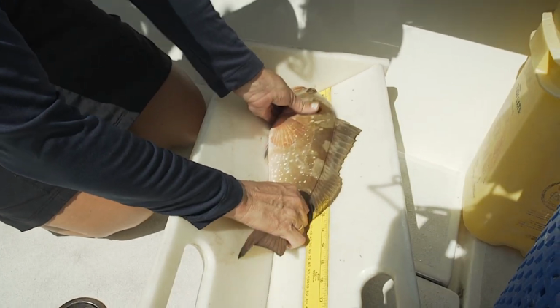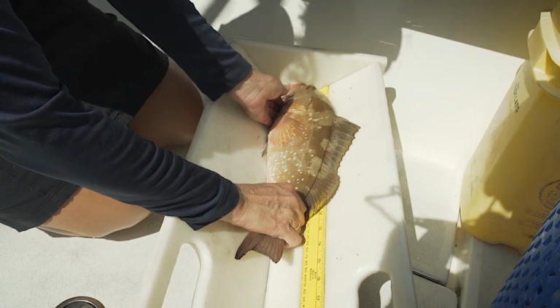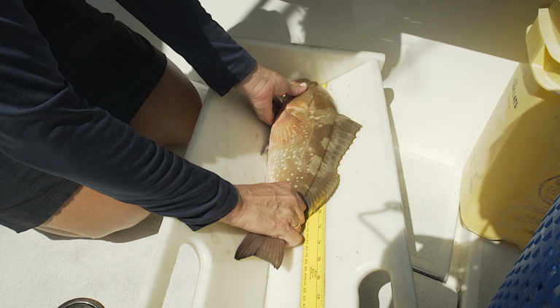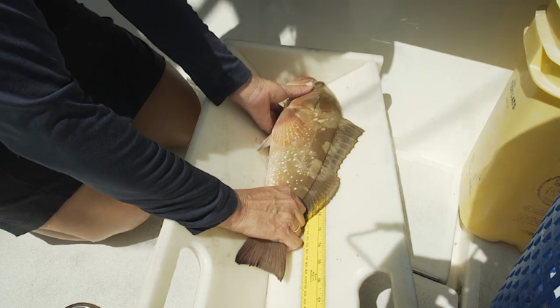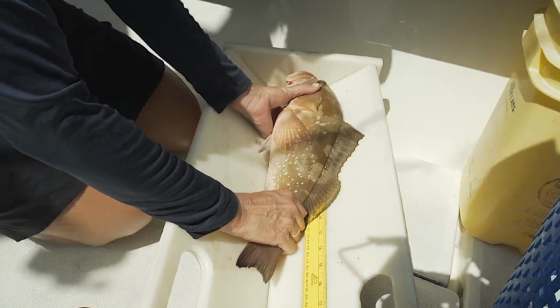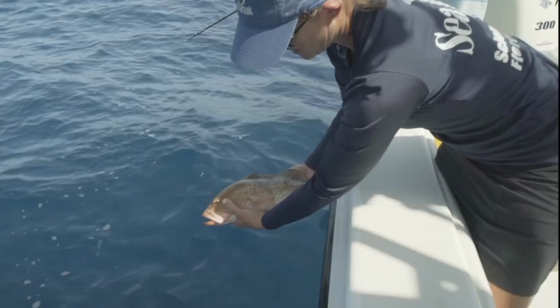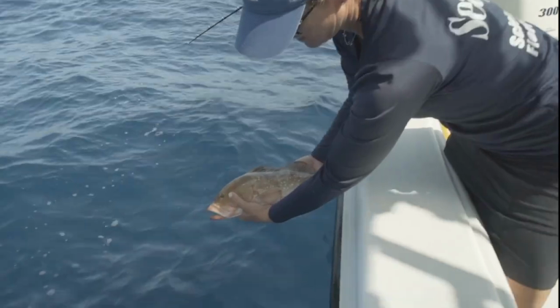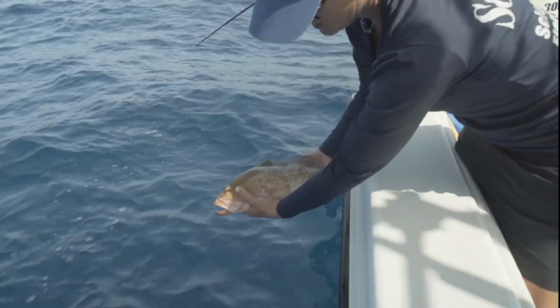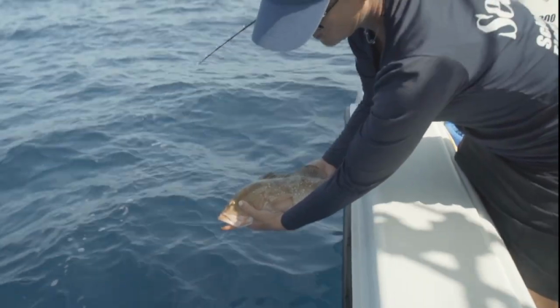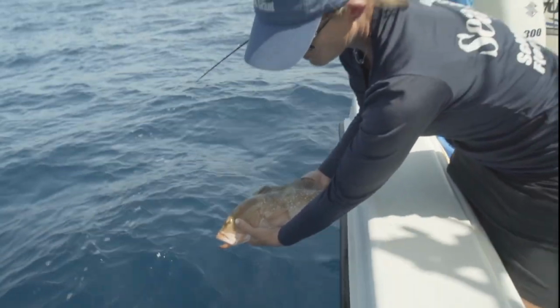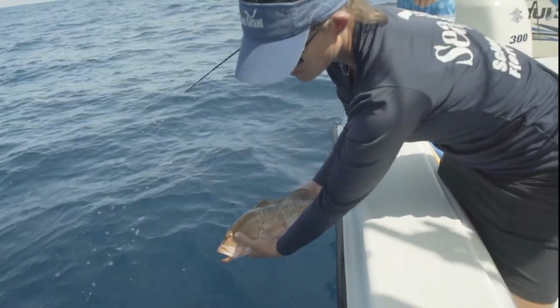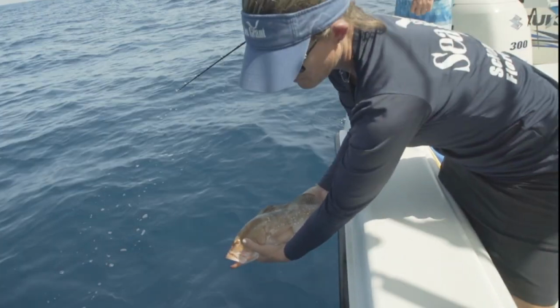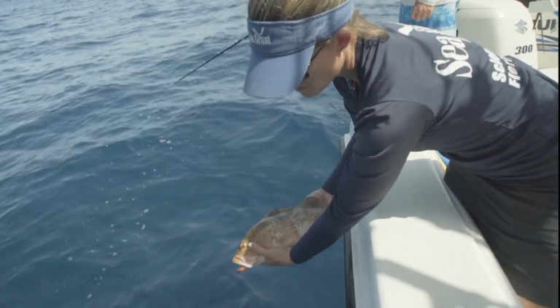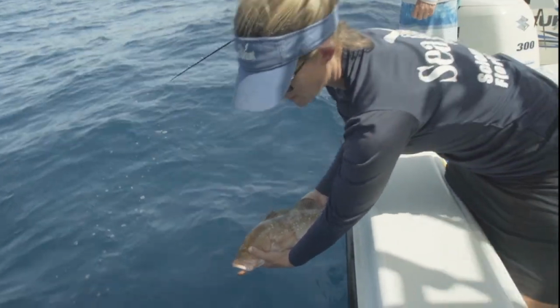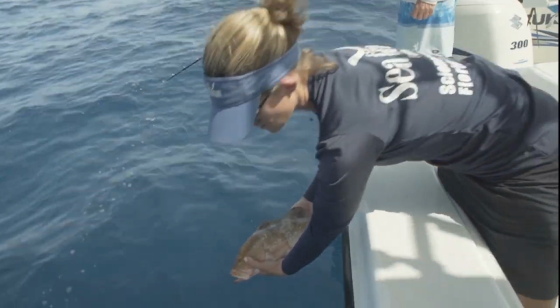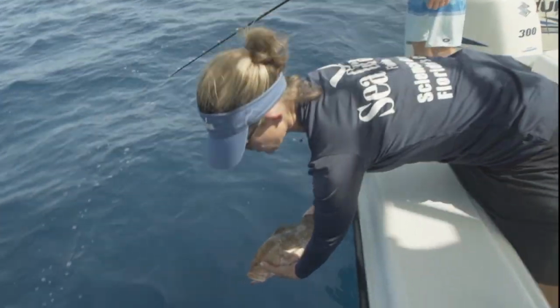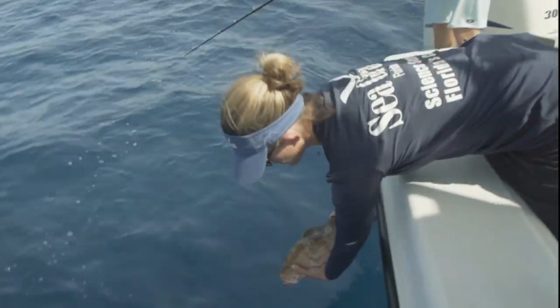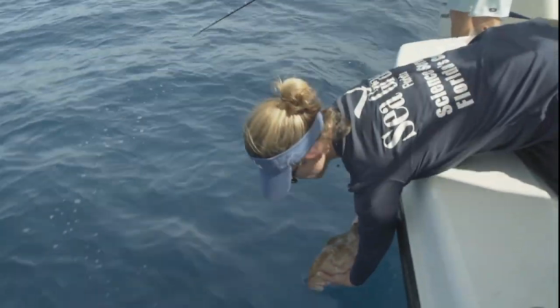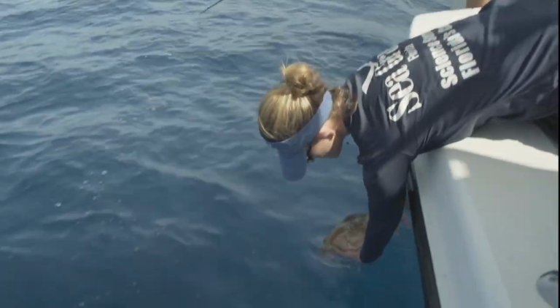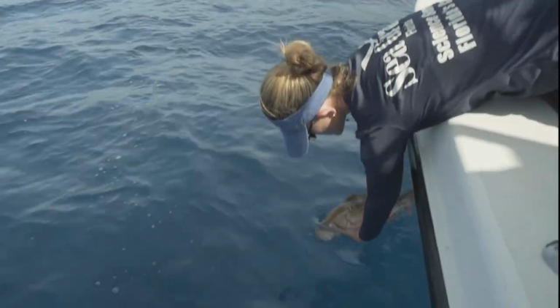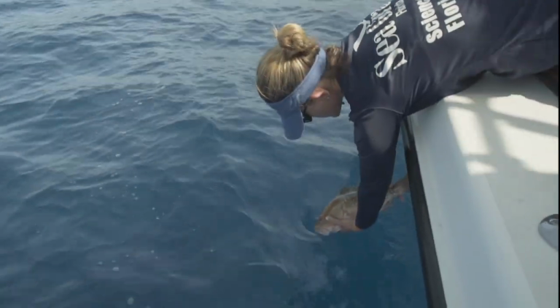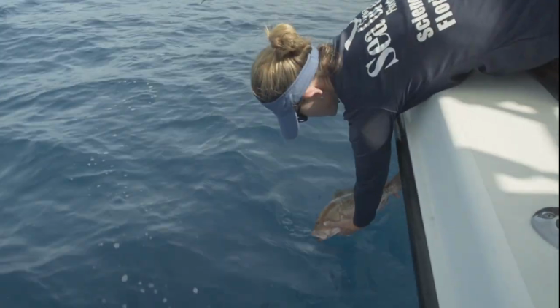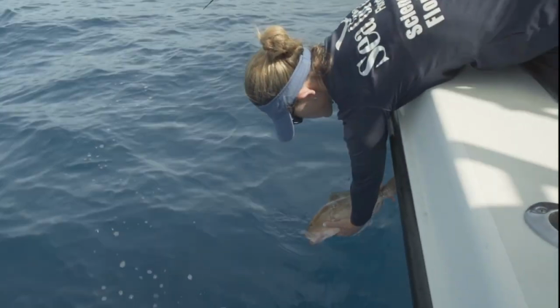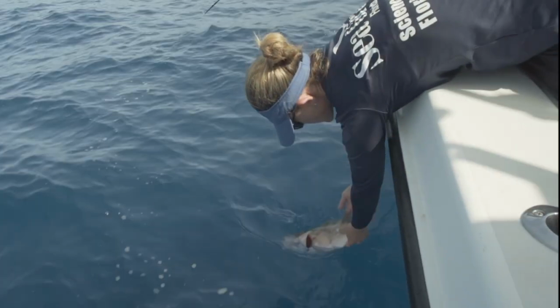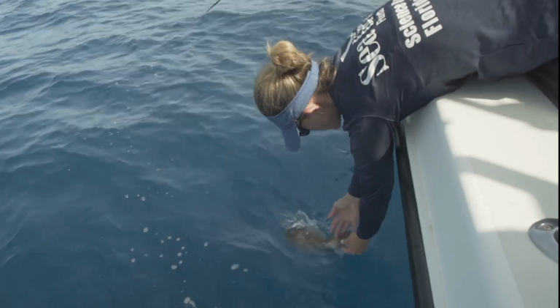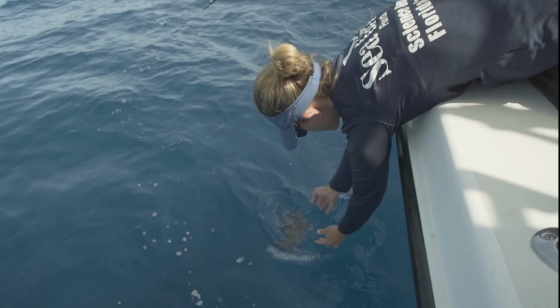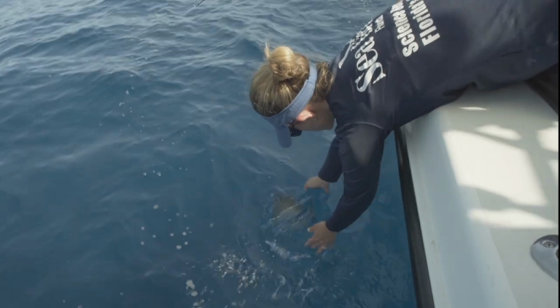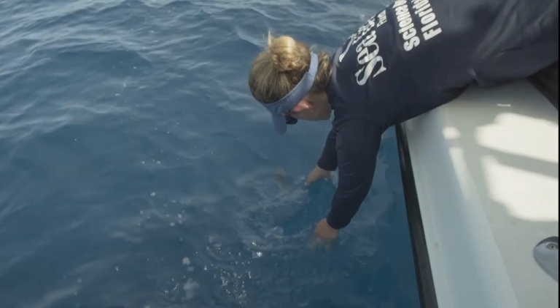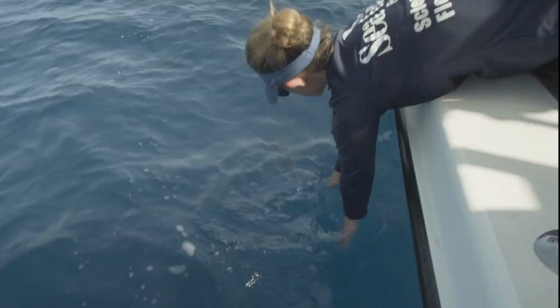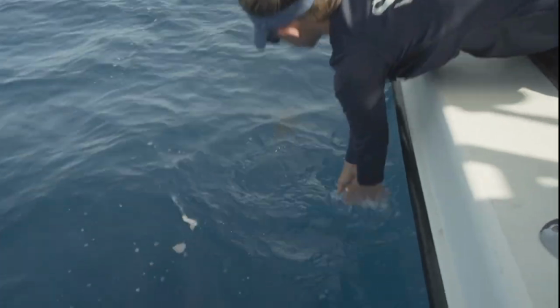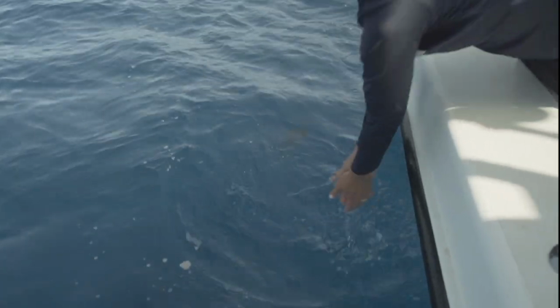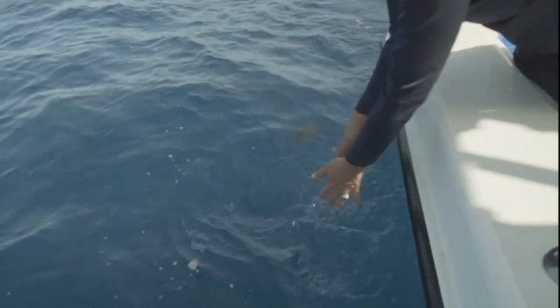When you put them back into the water you want to go head first. Barotrauma does get worse the longer they're at the surface, so you want to try to get them back into the water as quickly as possible.